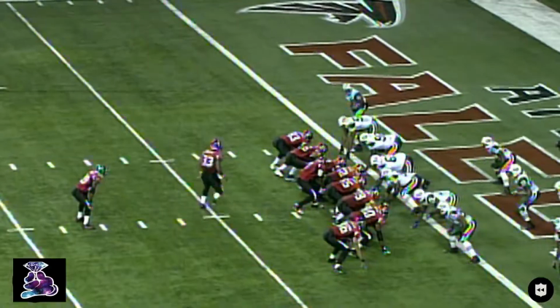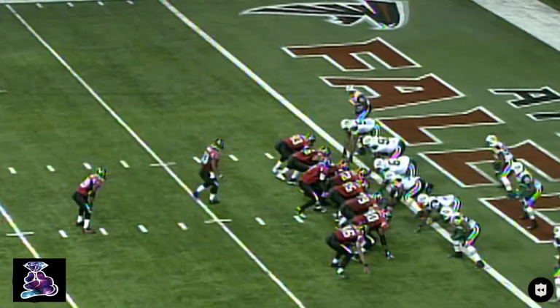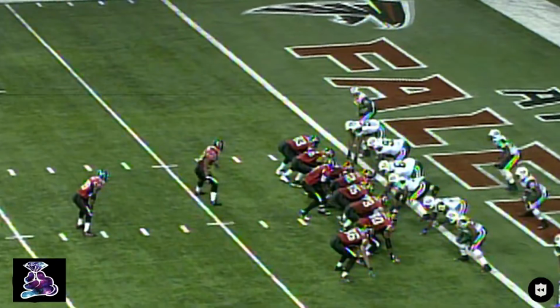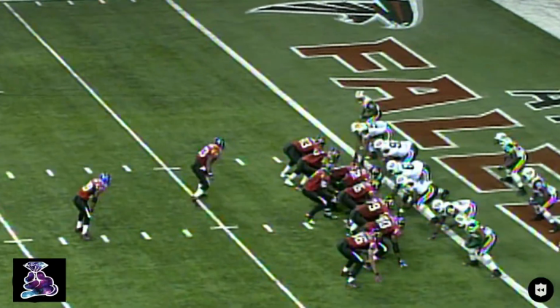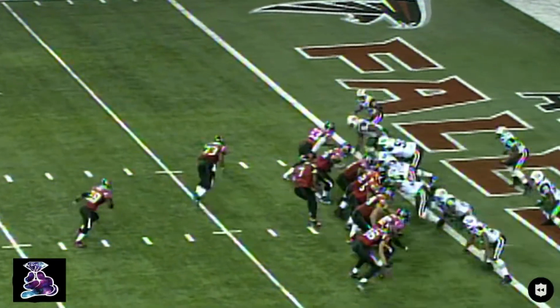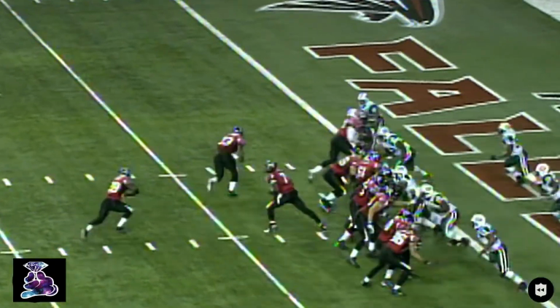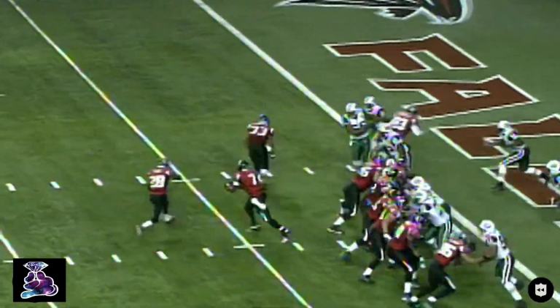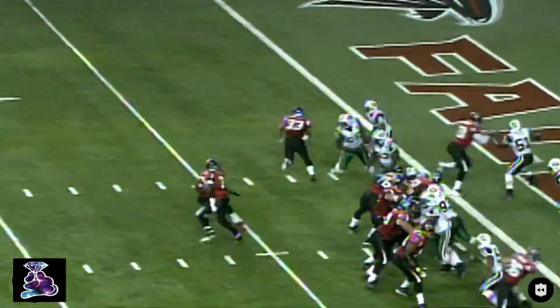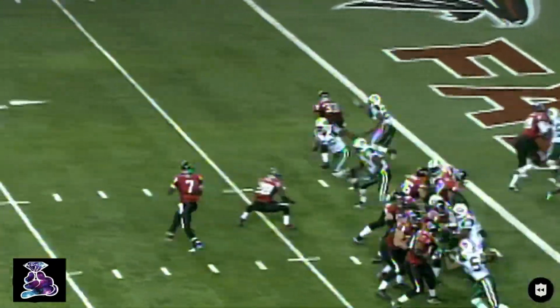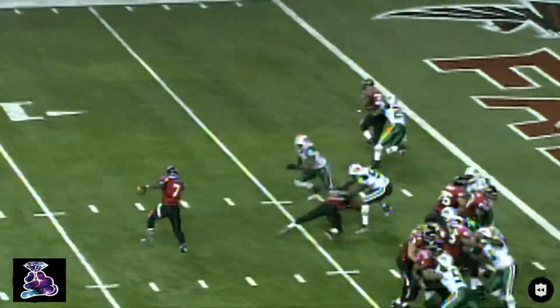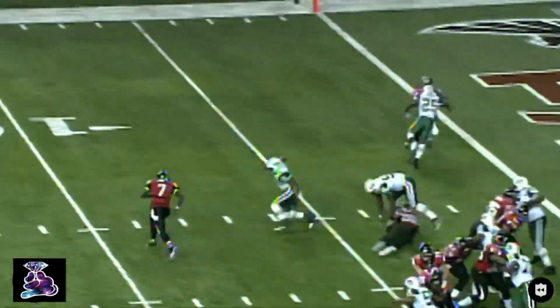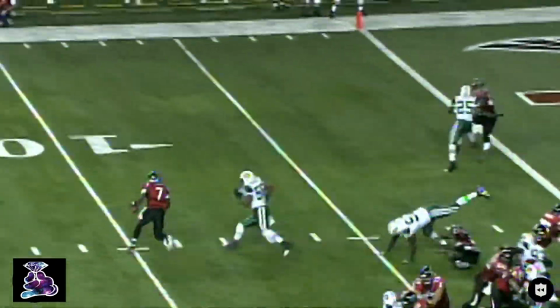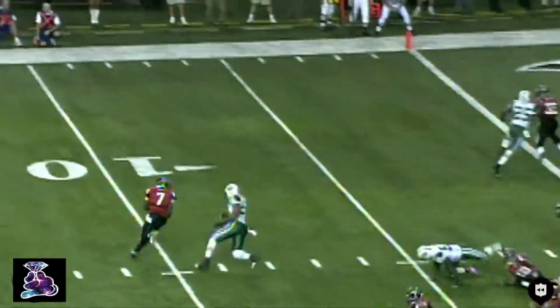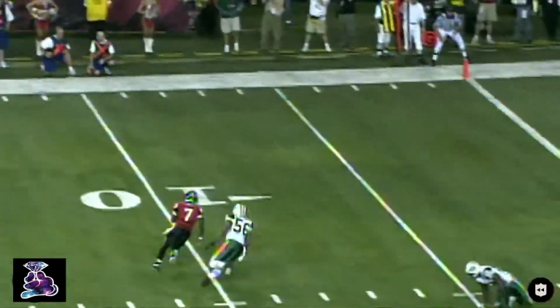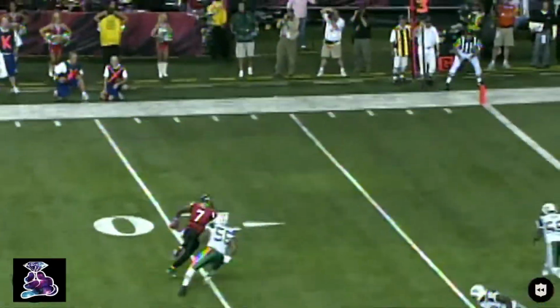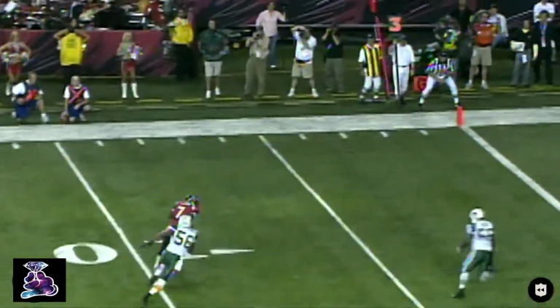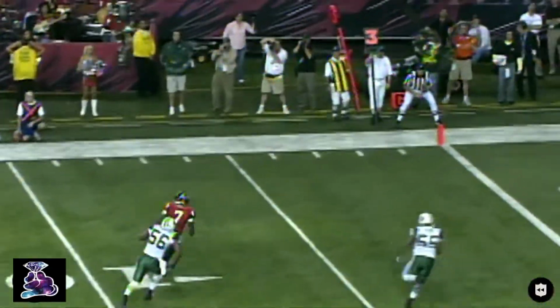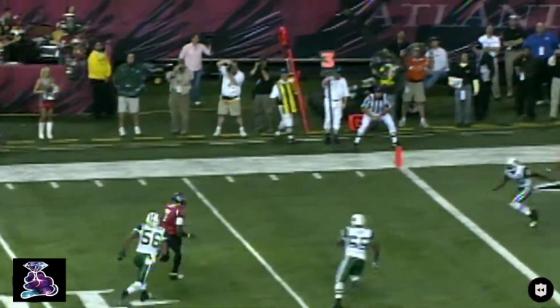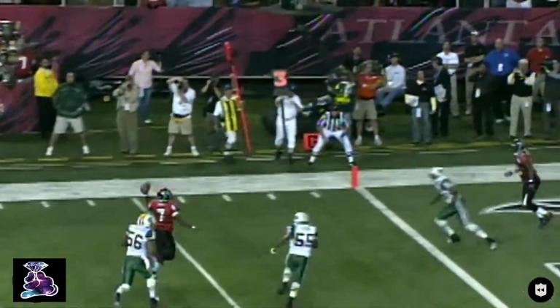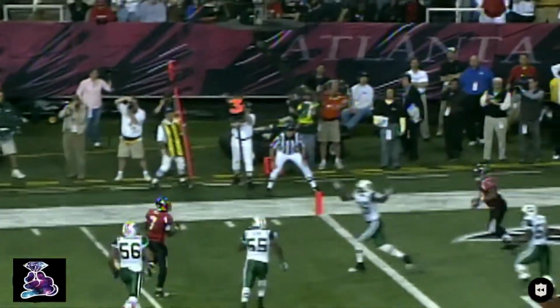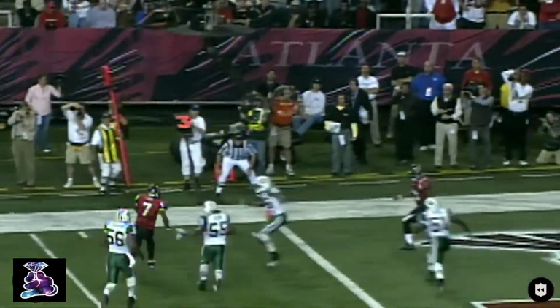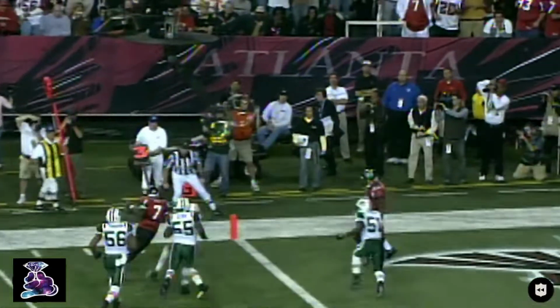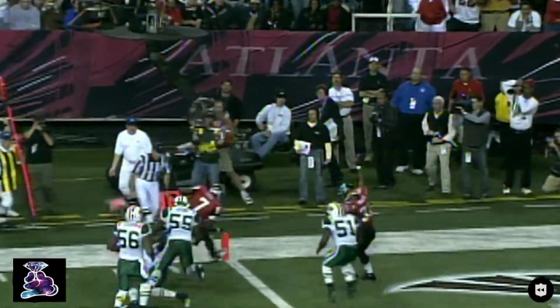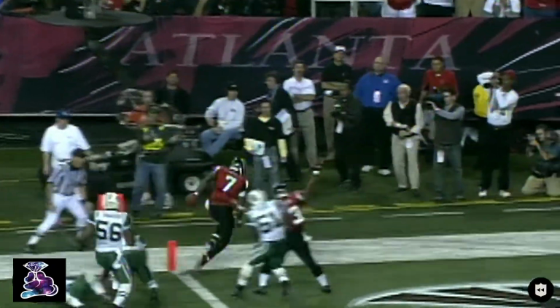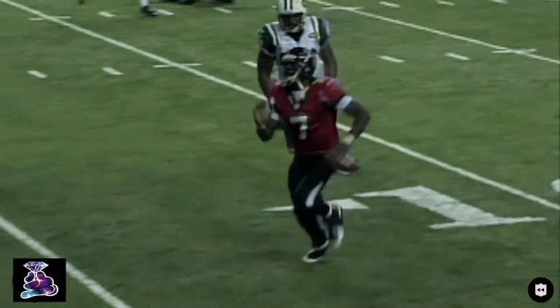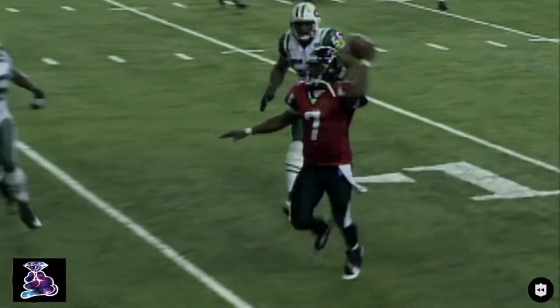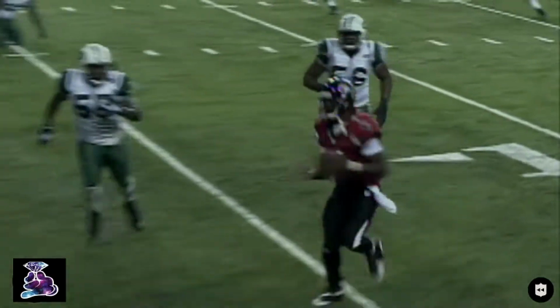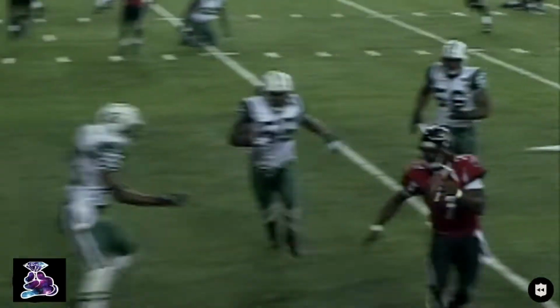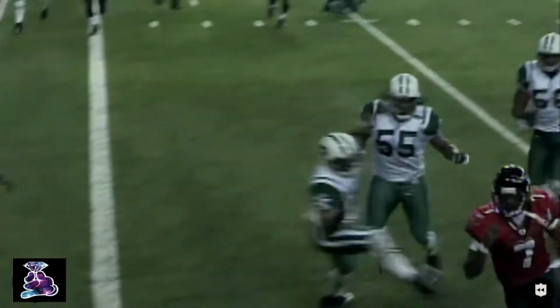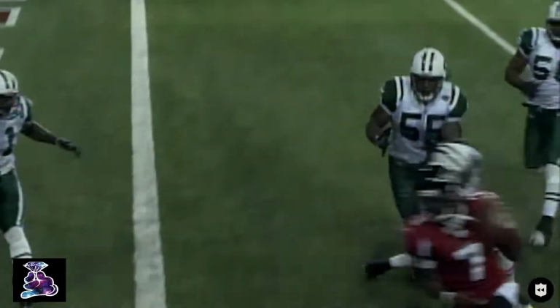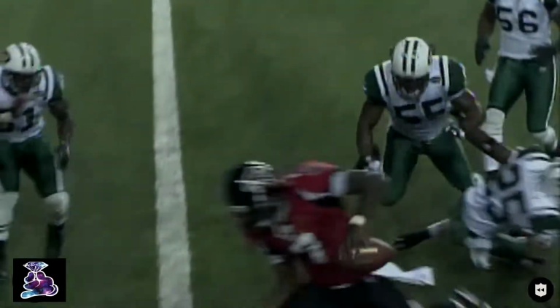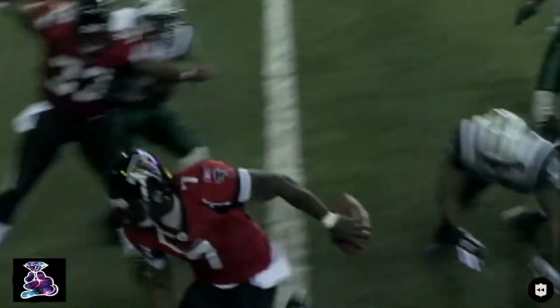Ducks in under center. Vick is back to throw, rolling left. Makes the turn to the five, fakes the pass, and runs it in for the touchdown.